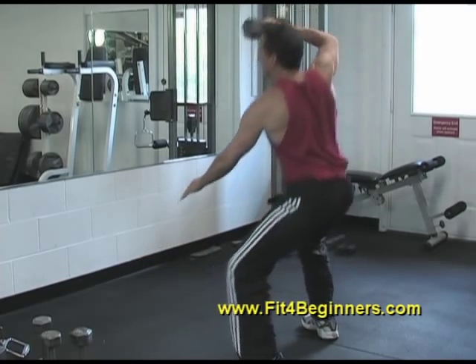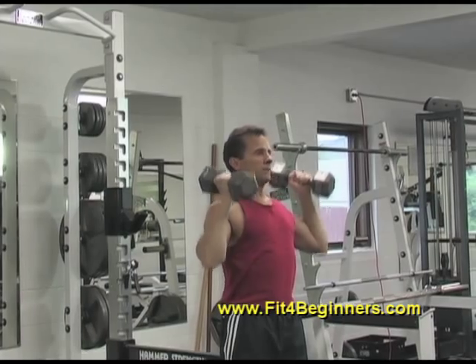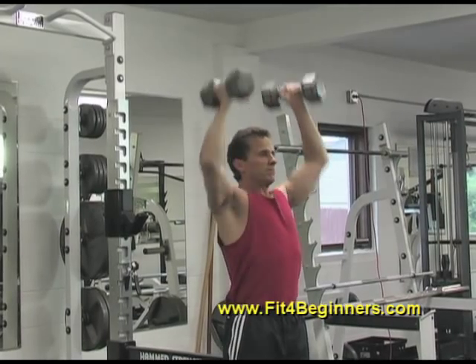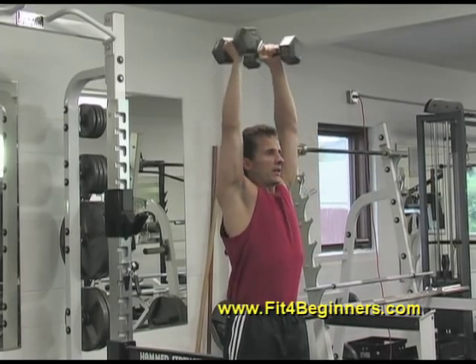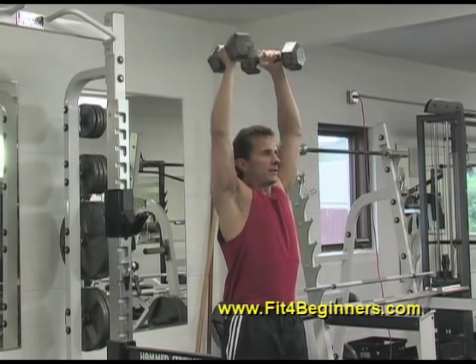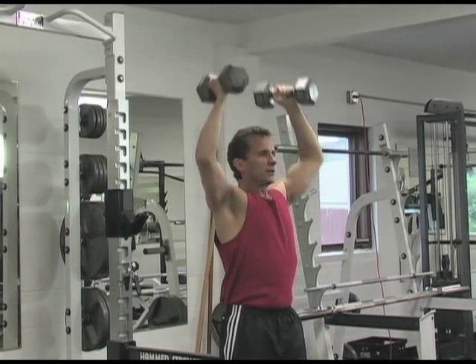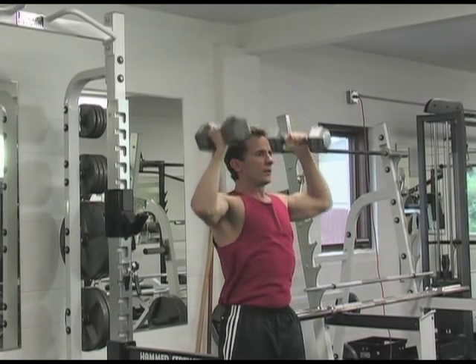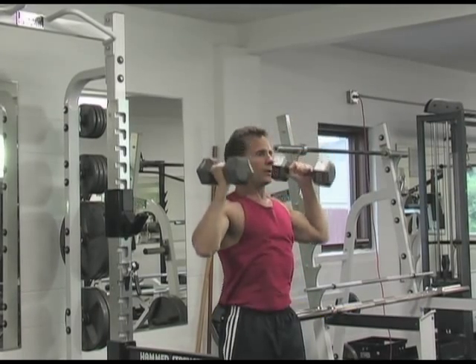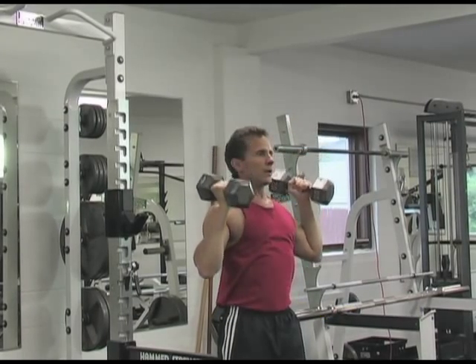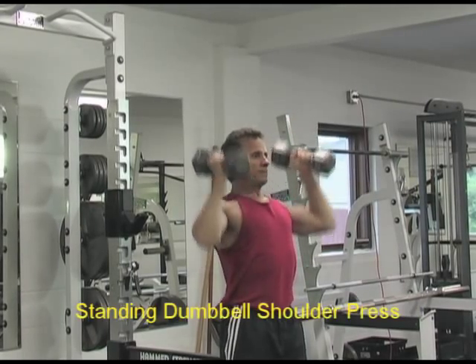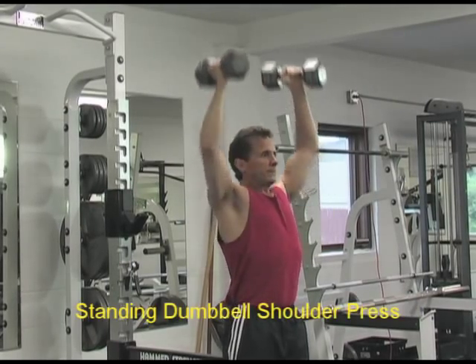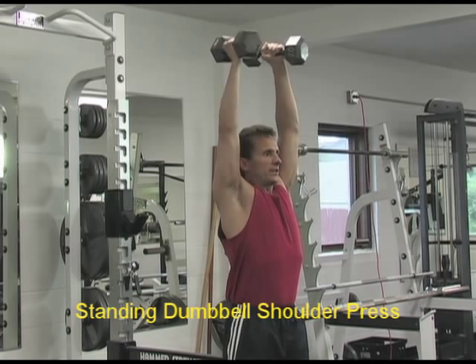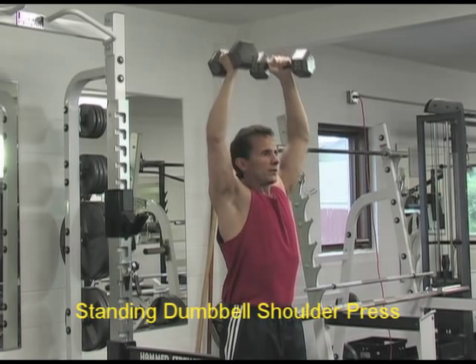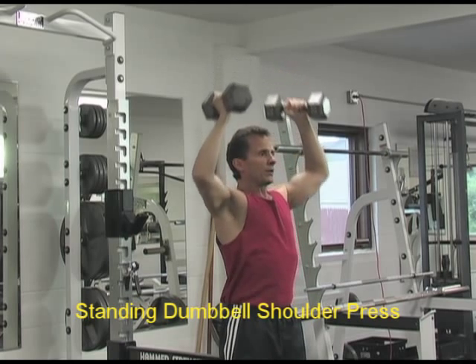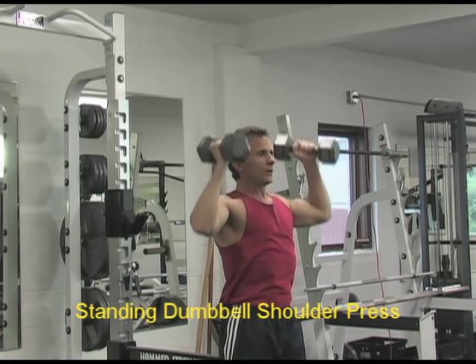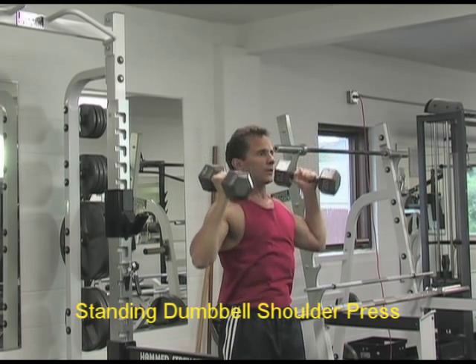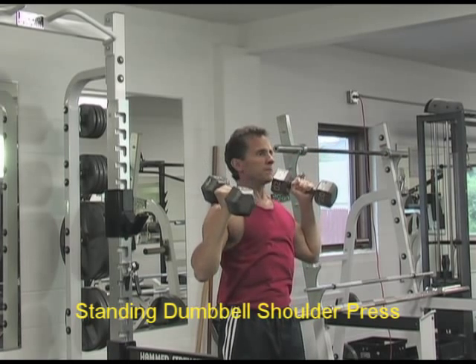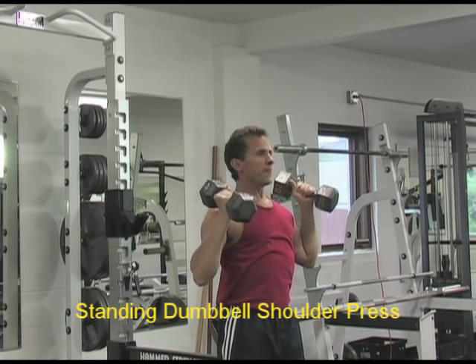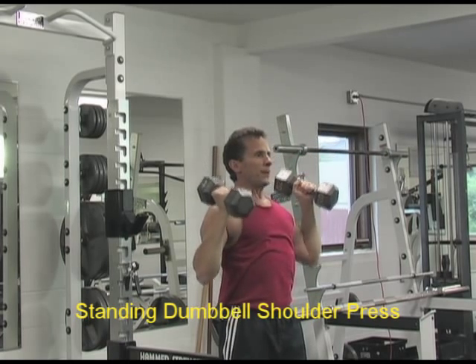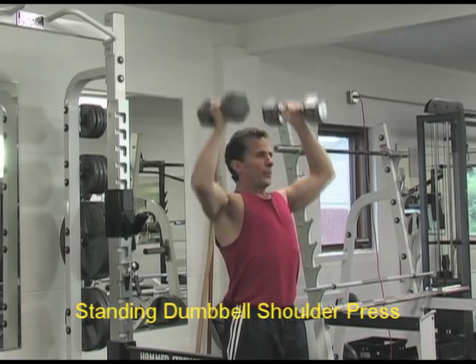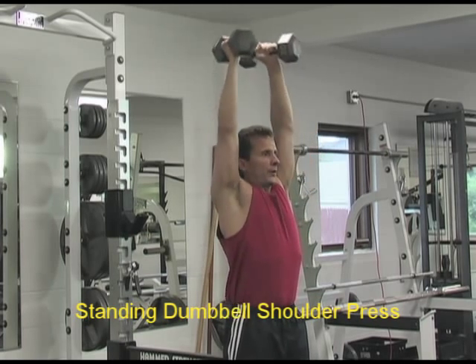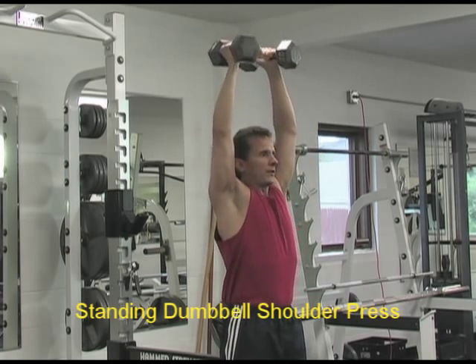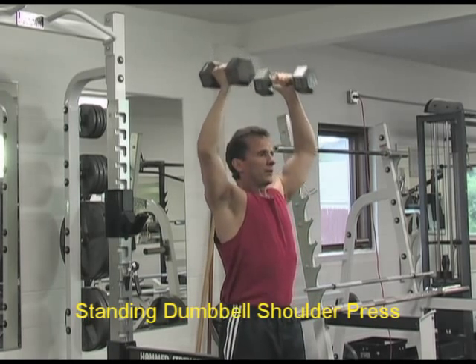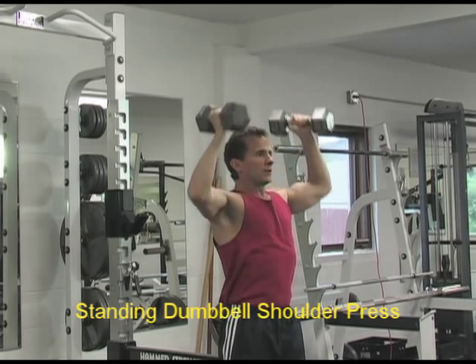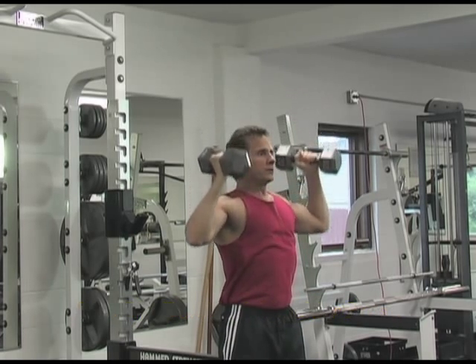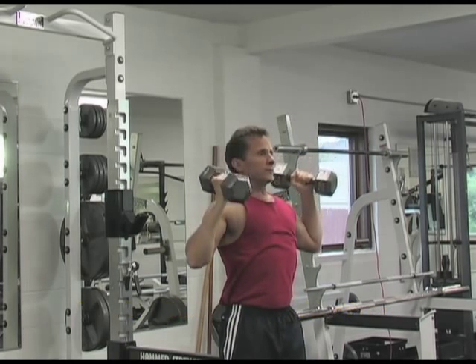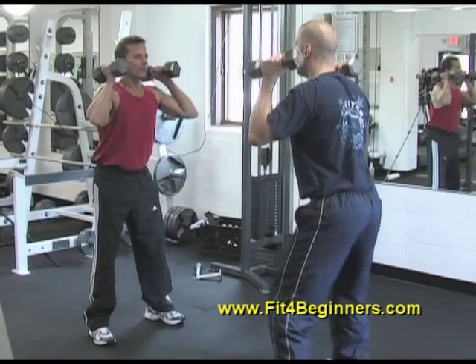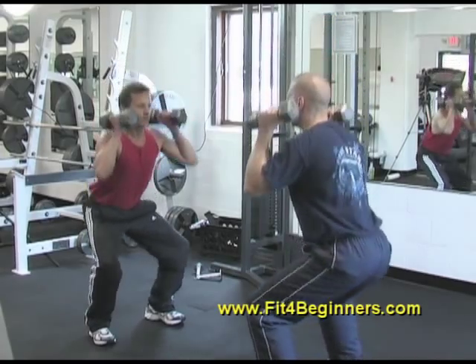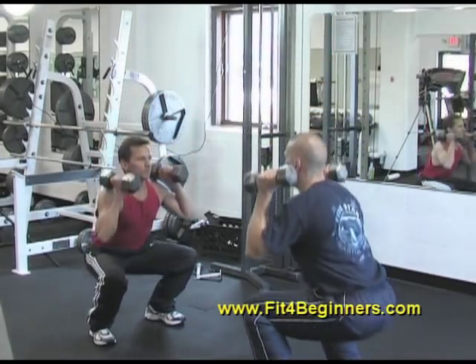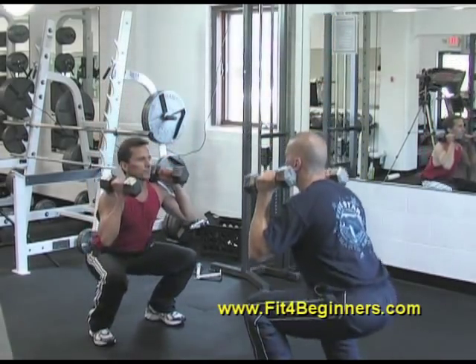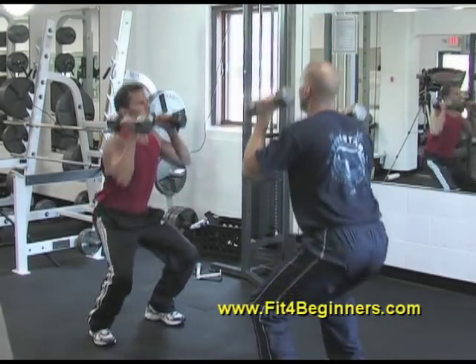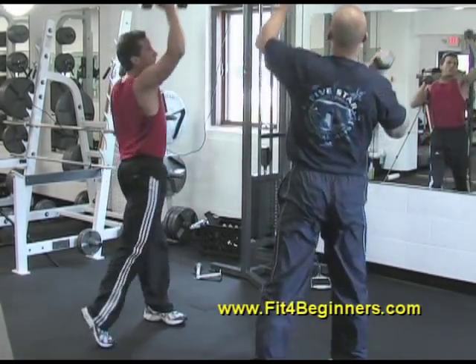This exercise, known as a dumbbell shoulder press, is where we'll begin. Like most exercises, the shoulder press can be performed using either dumbbells or barbells.